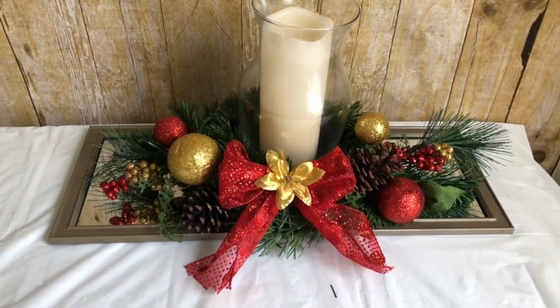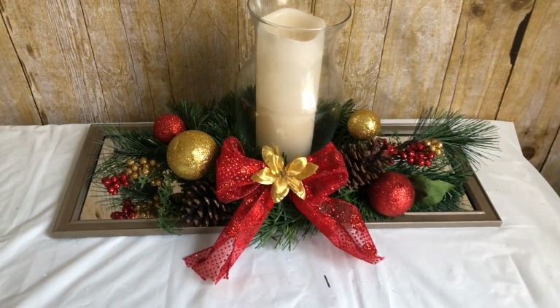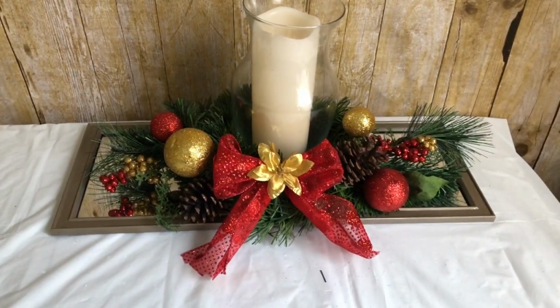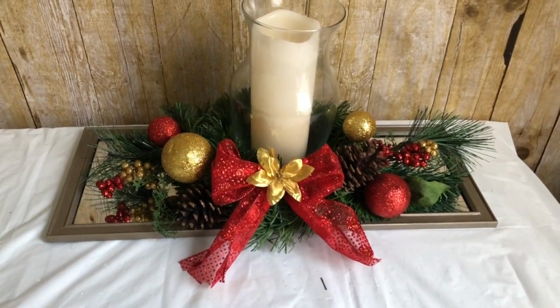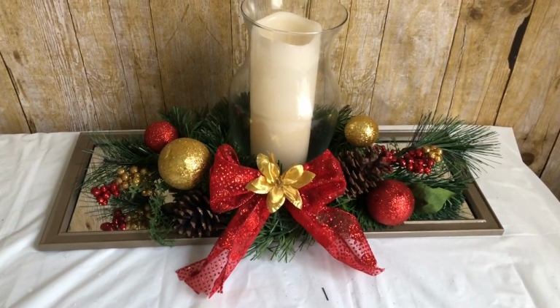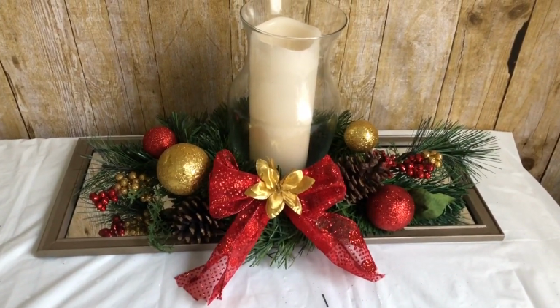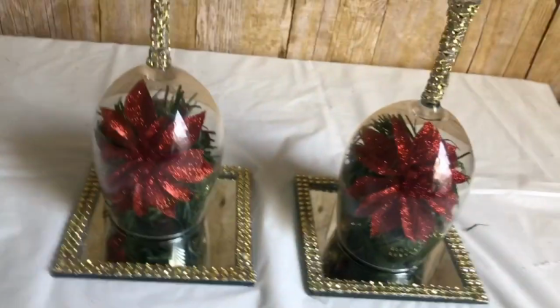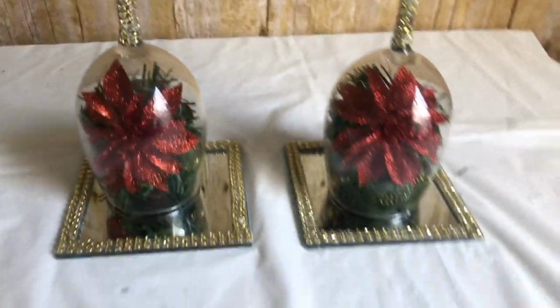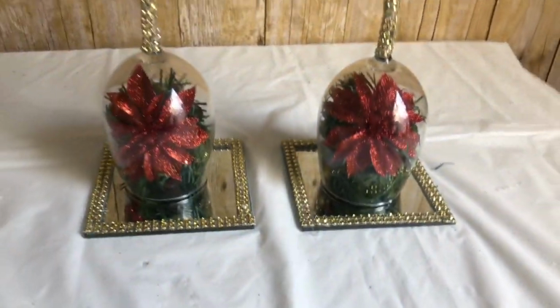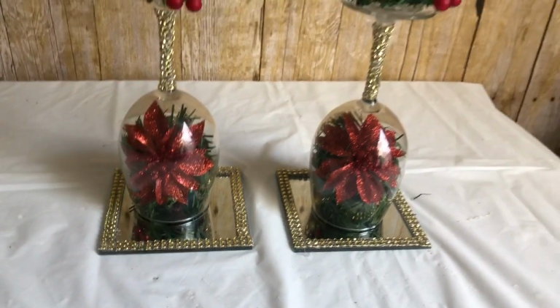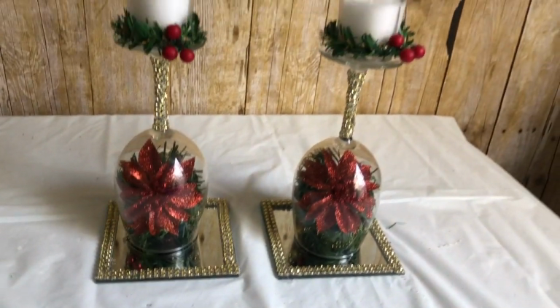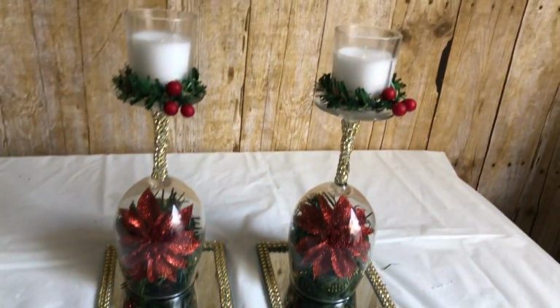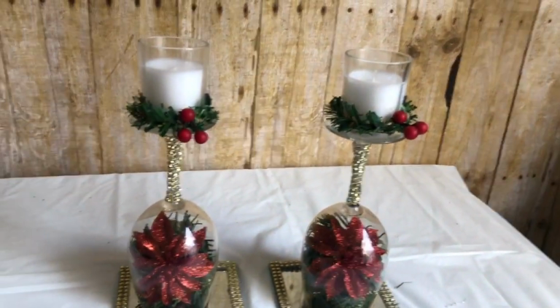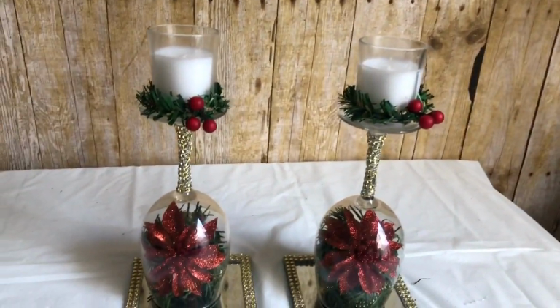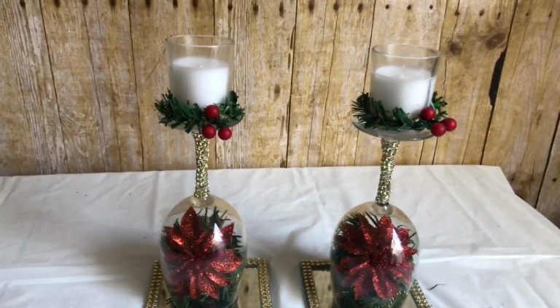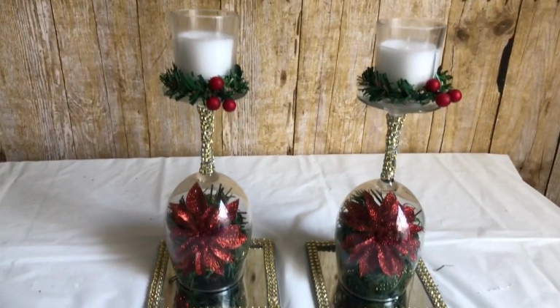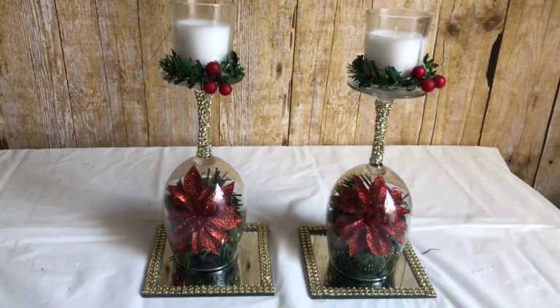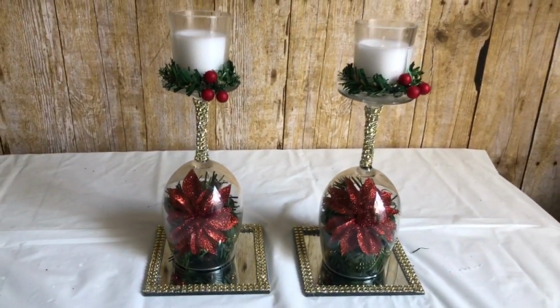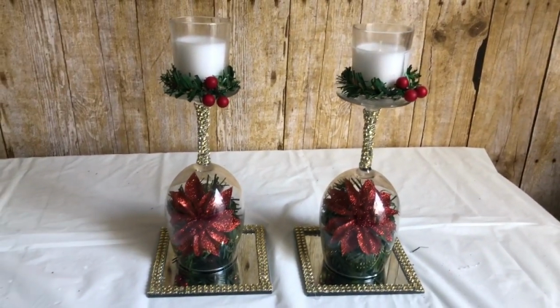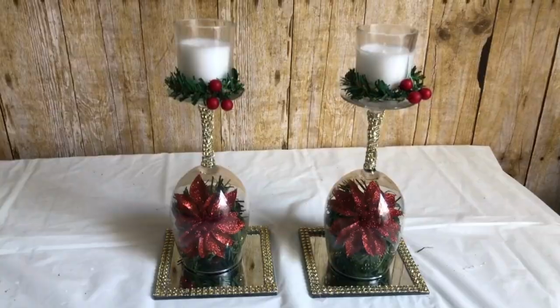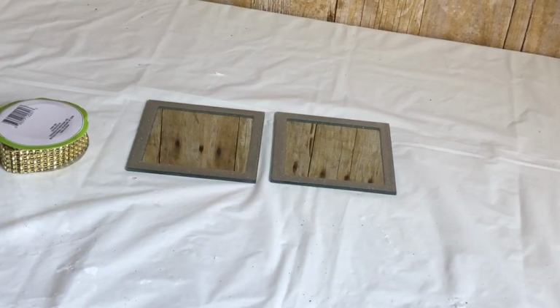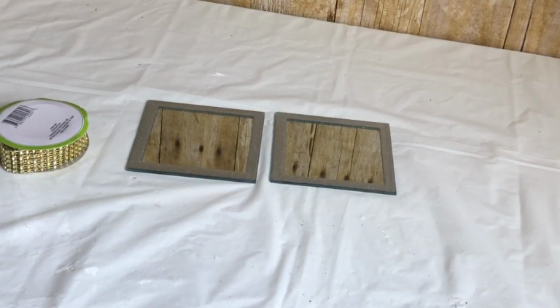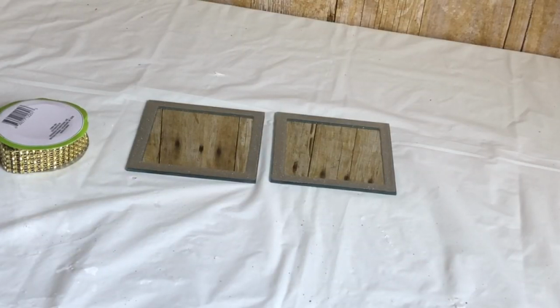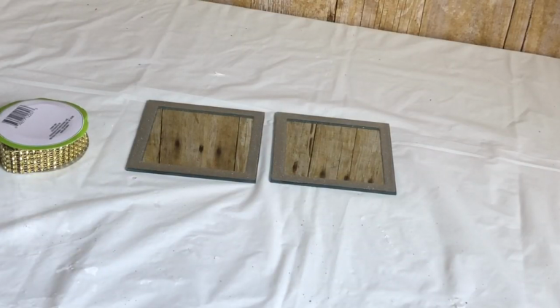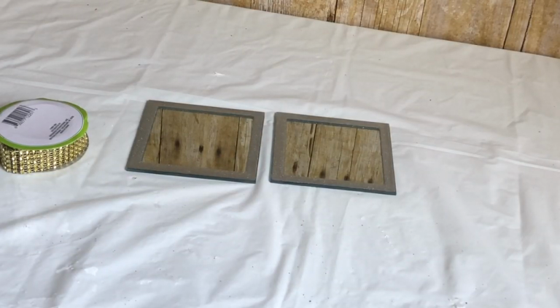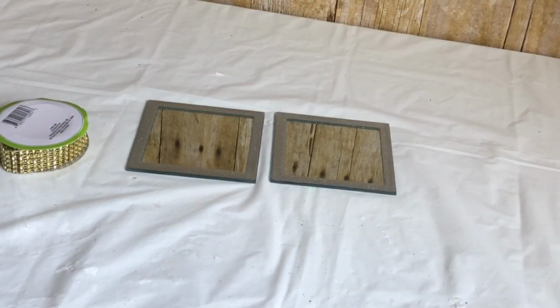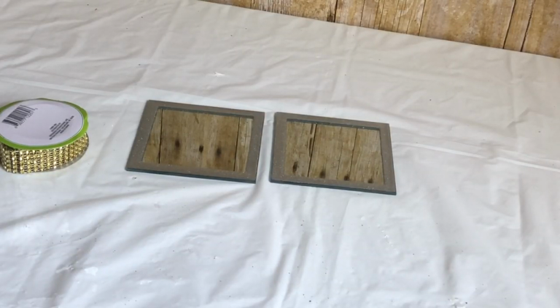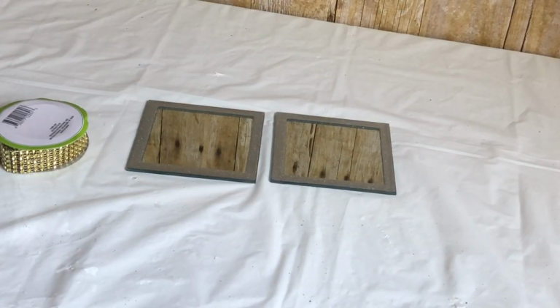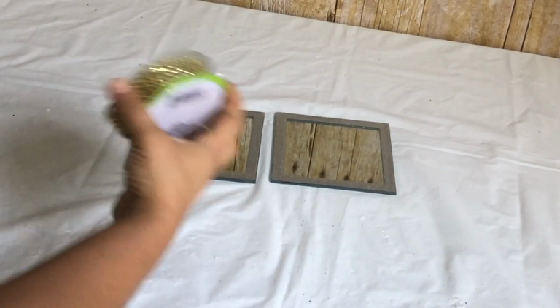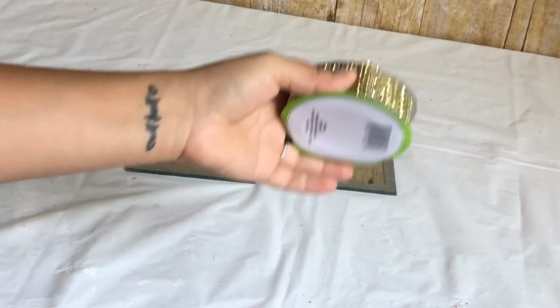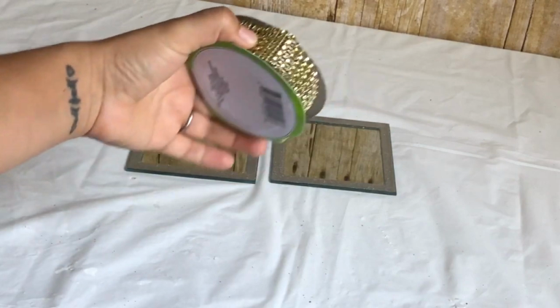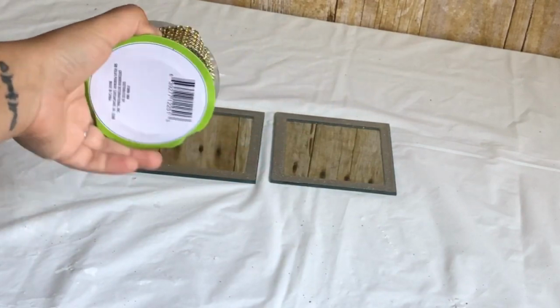My second DIY are these beautiful candle holders. I made these using two wine glasses. For the bottom I'm going to use this ribbon I got from Dollar Tree.